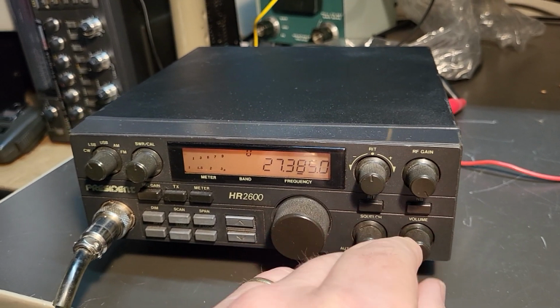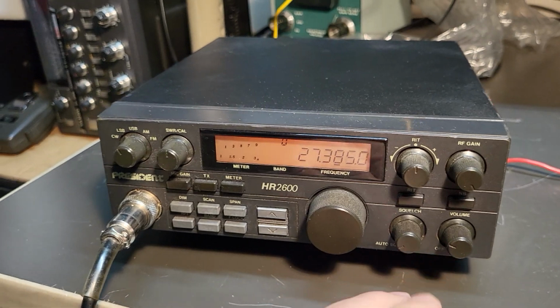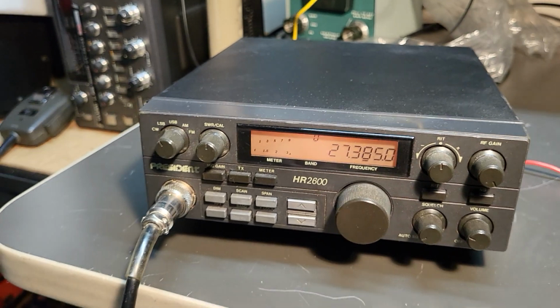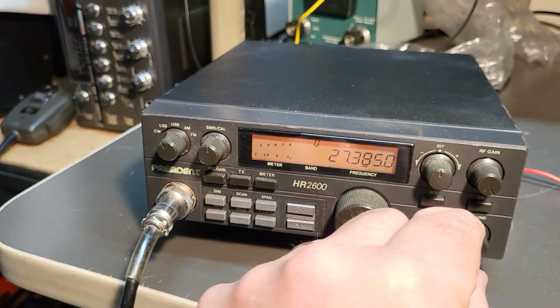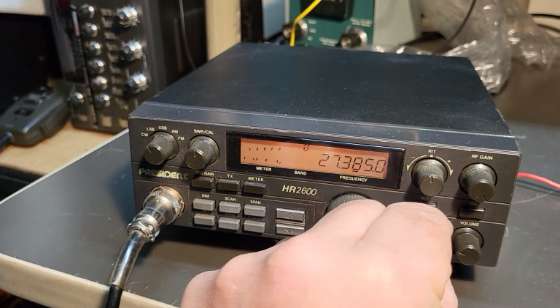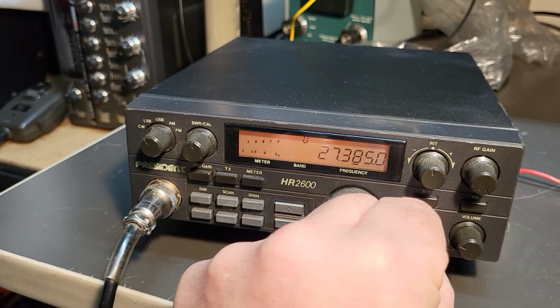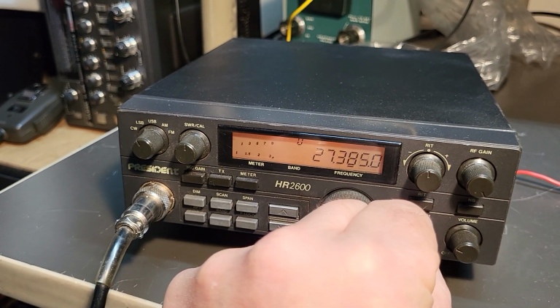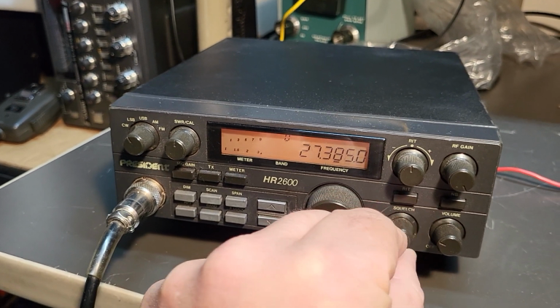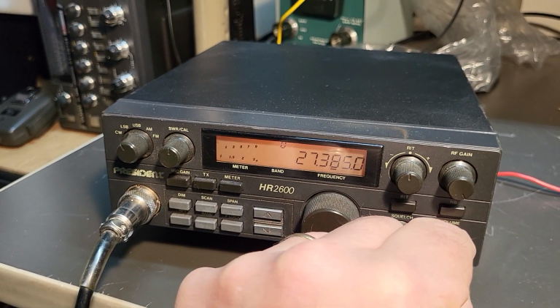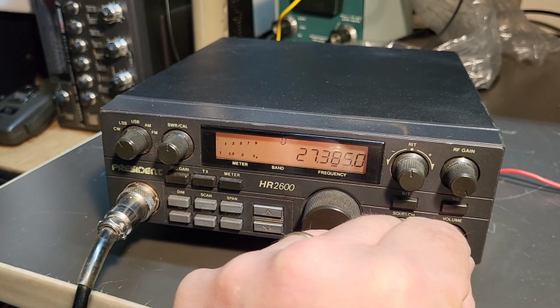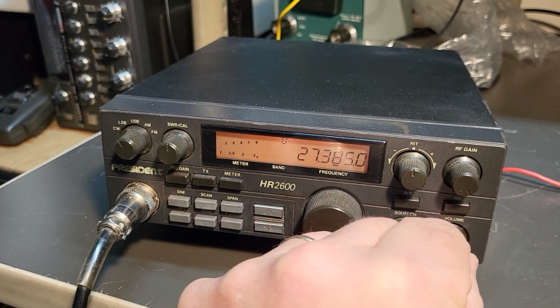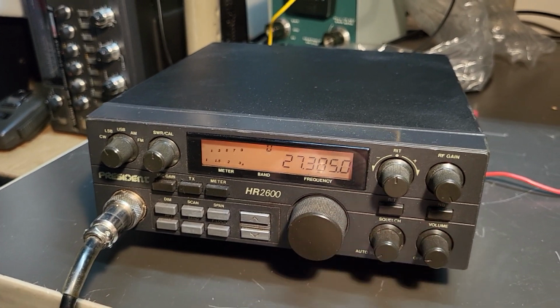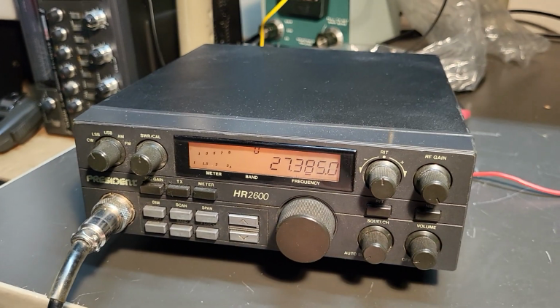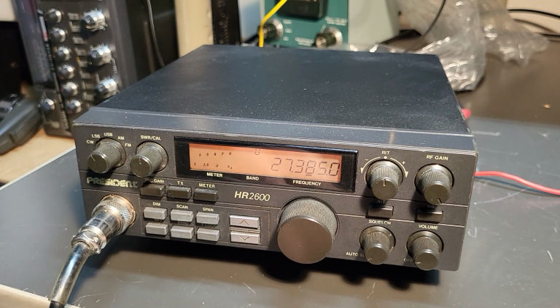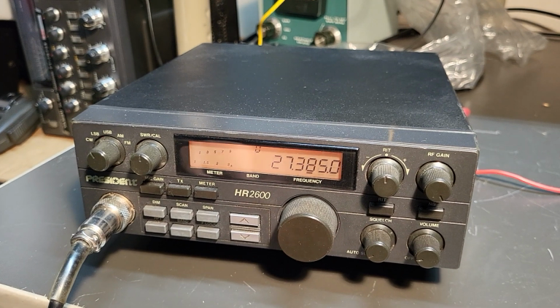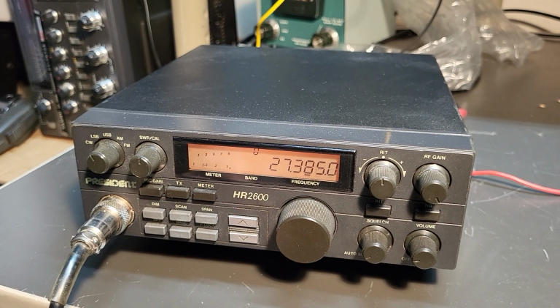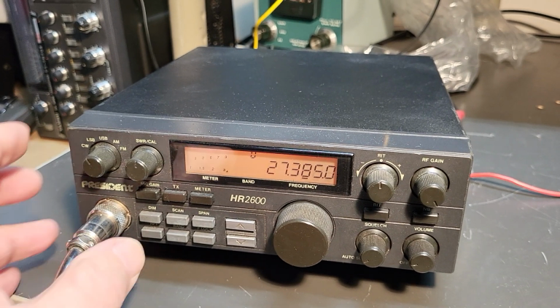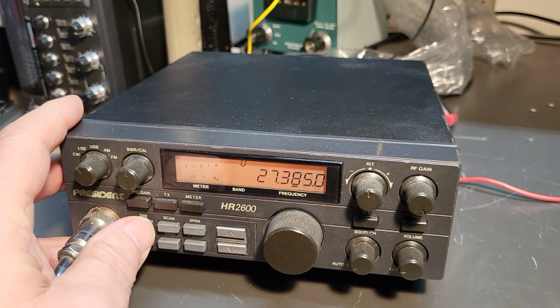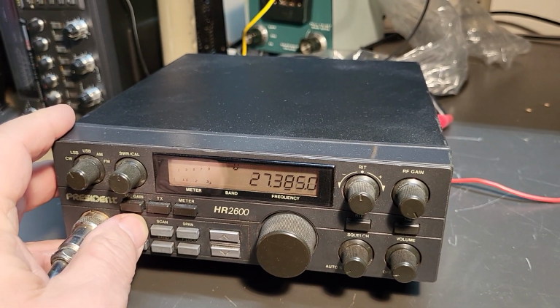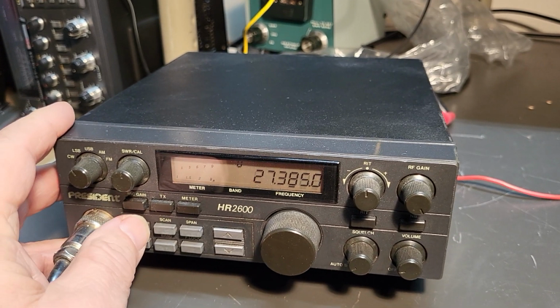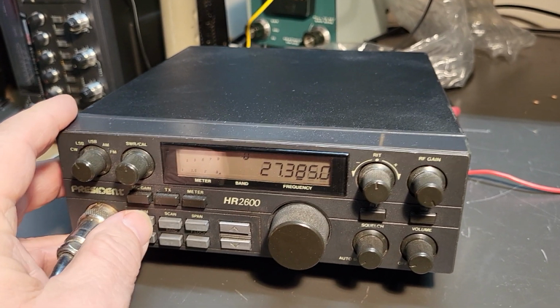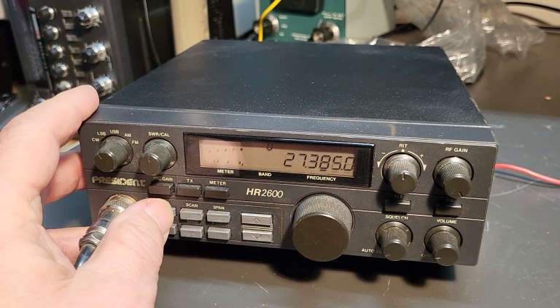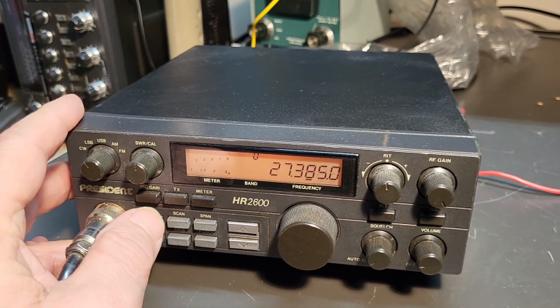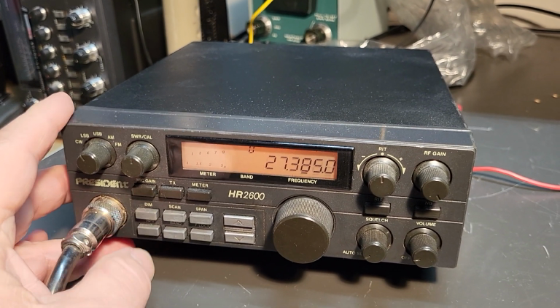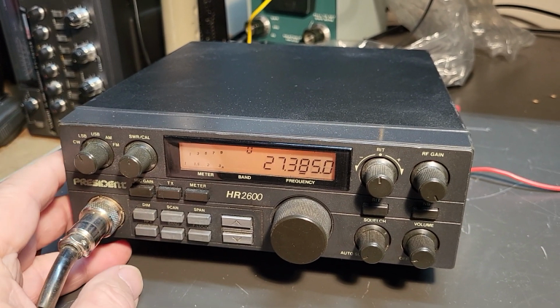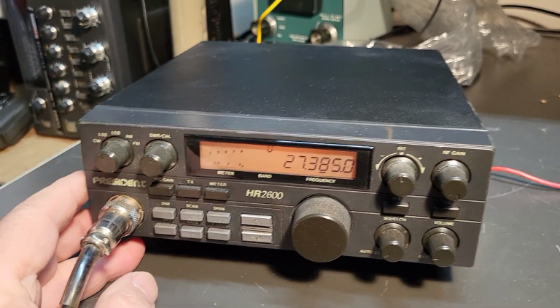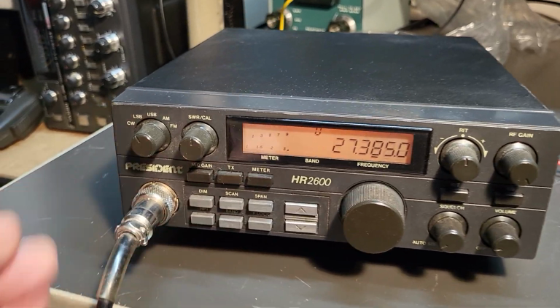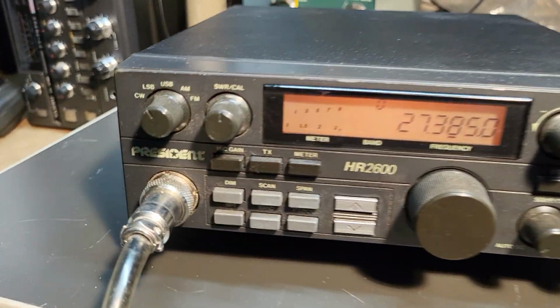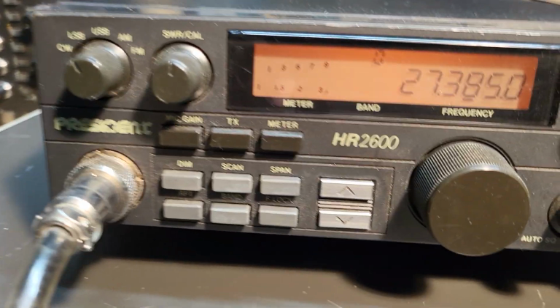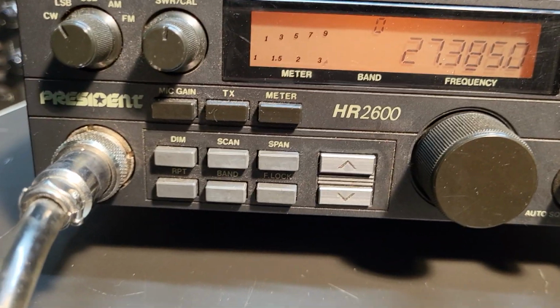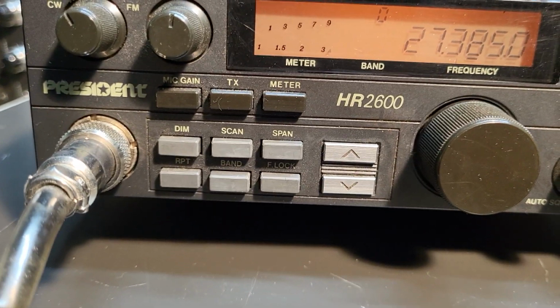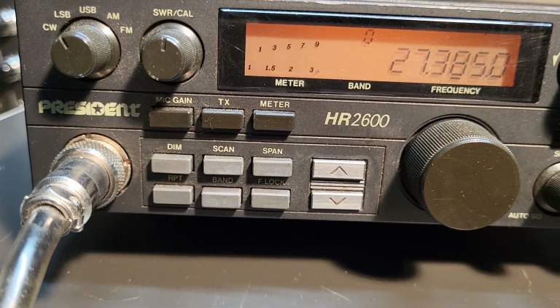I don't have the manual with the radio, but it did come with the original box. I'm going to turn this down. It has a dimmer here, as you can see. I like it like that personally. And there's all the functions.